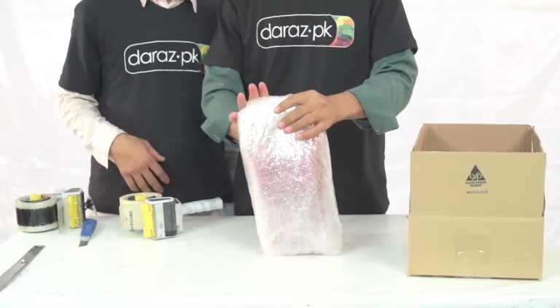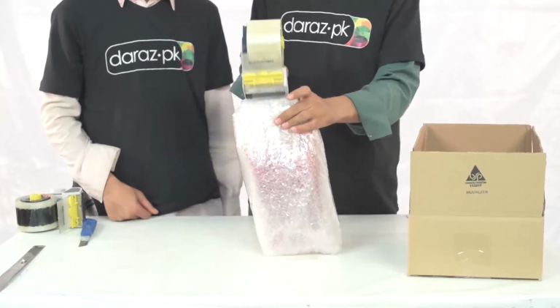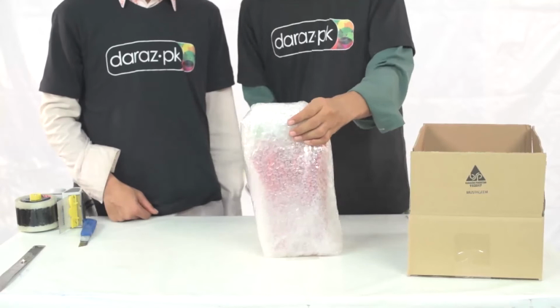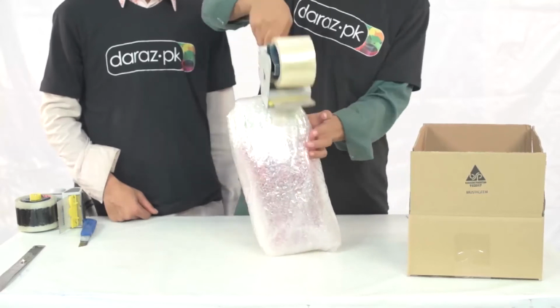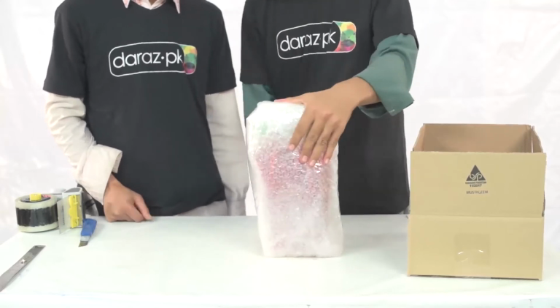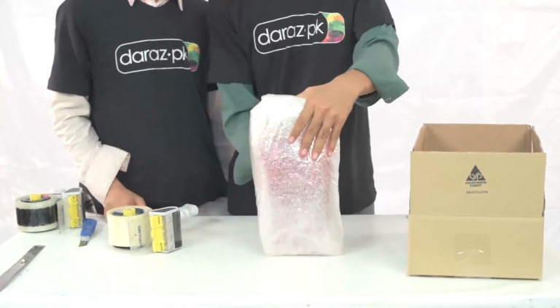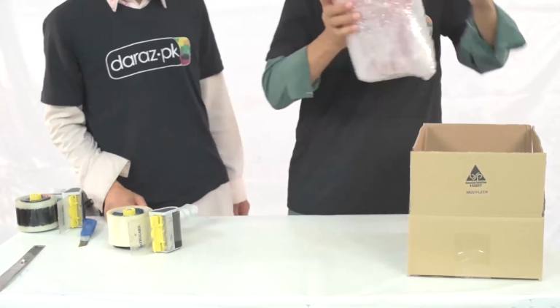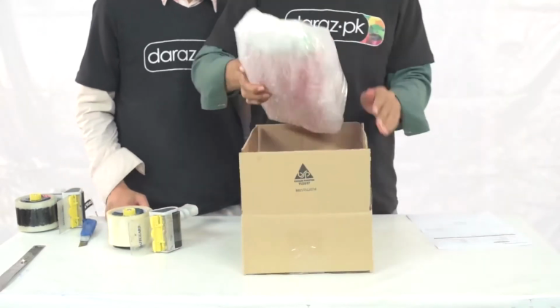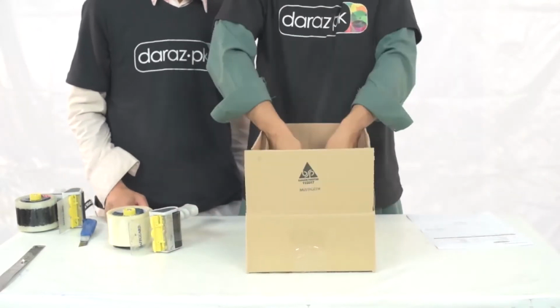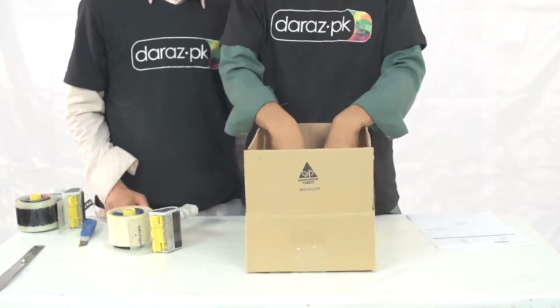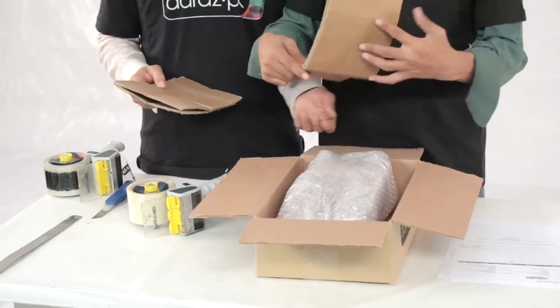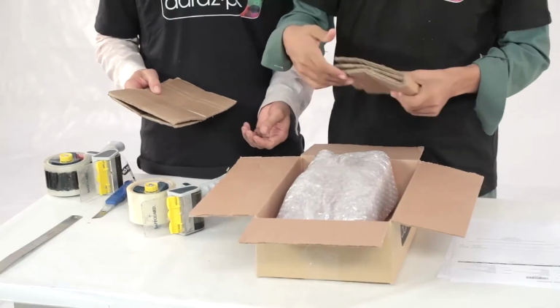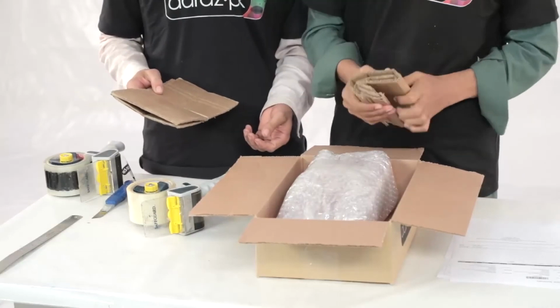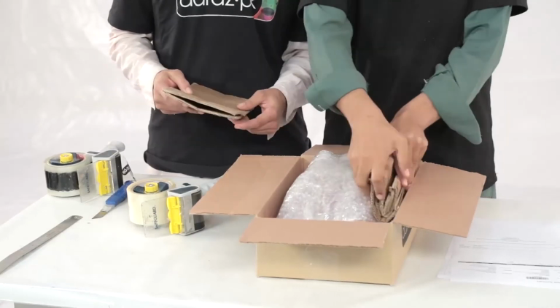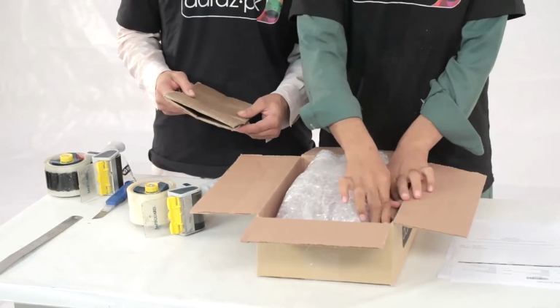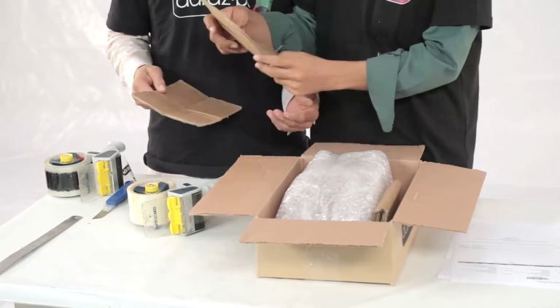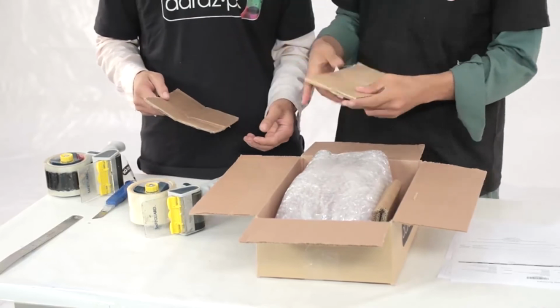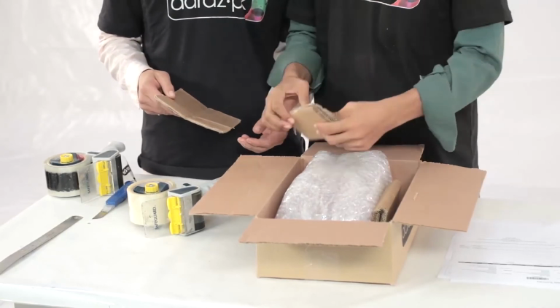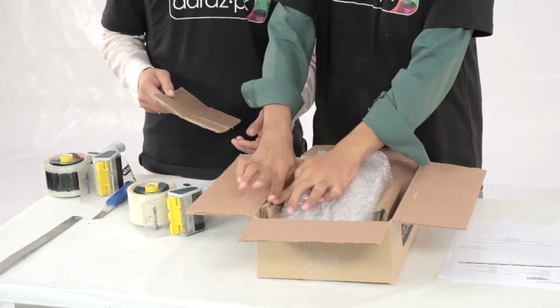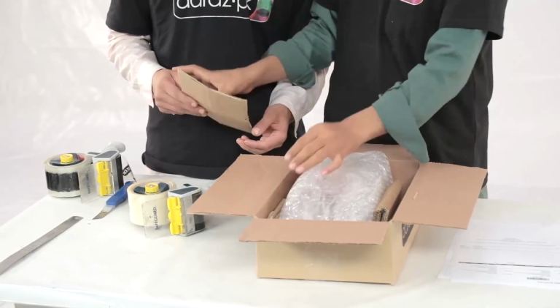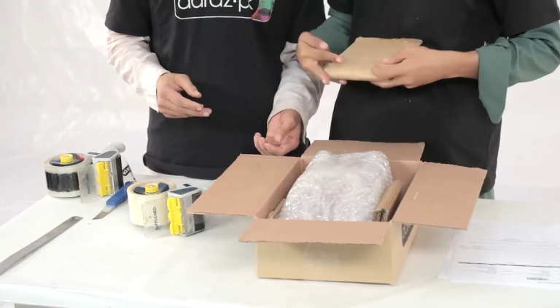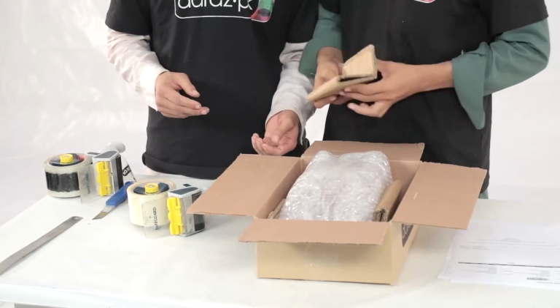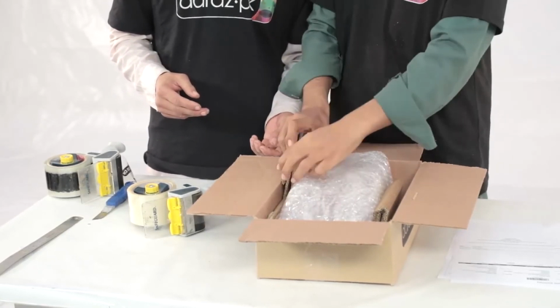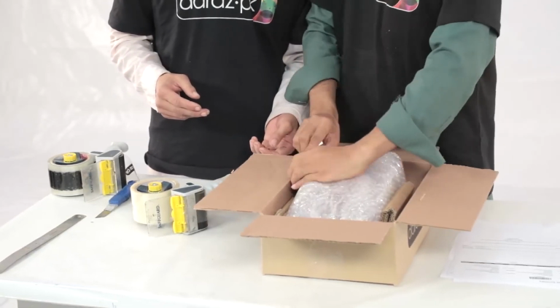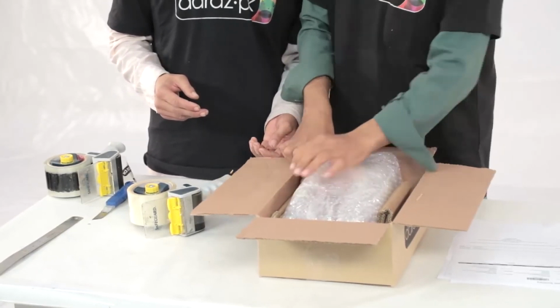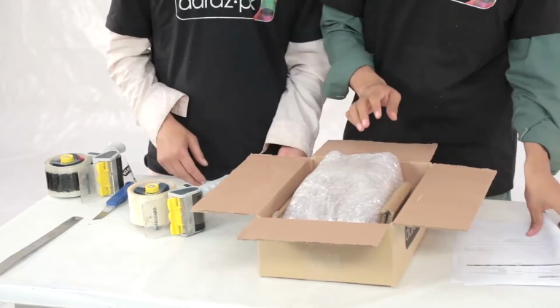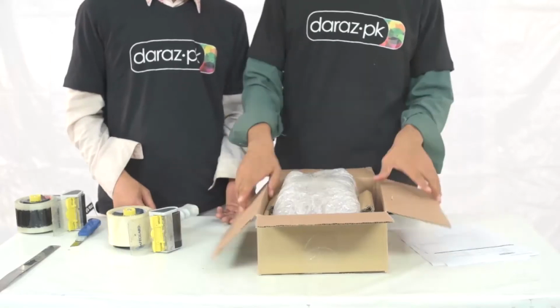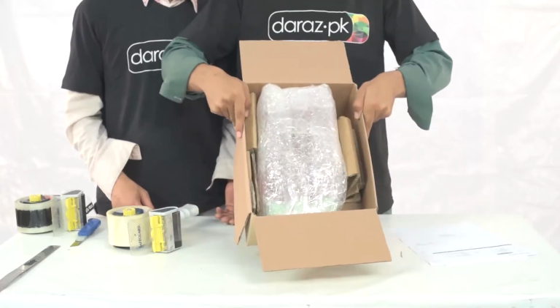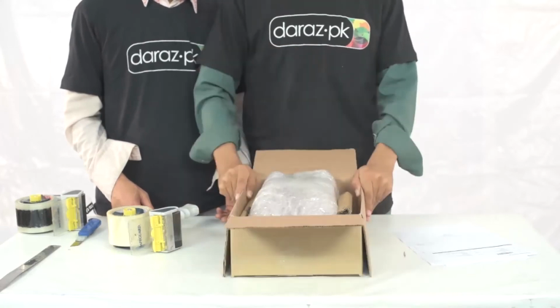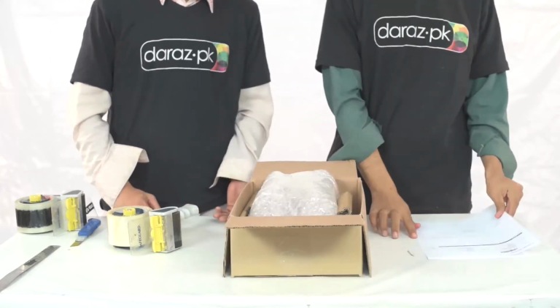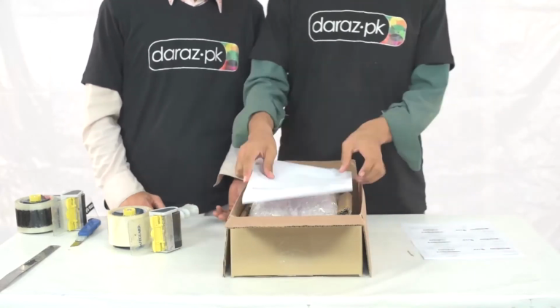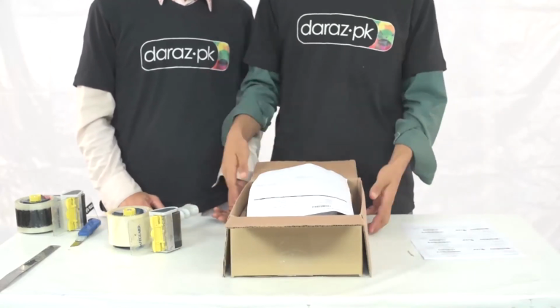Now, put the bottle inside the Daraas carton. Cut and fold an amount of brown sheet and place it inside the box to fill in the empty spaces. Cushioning in this way is important to keep the product intact and protect it from being damaged during transition.